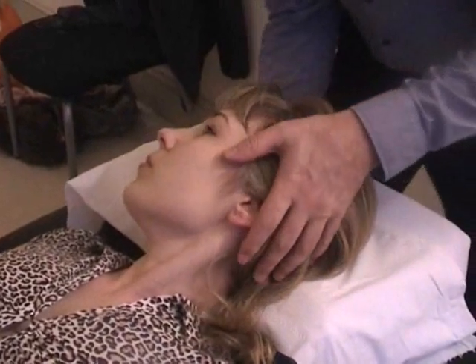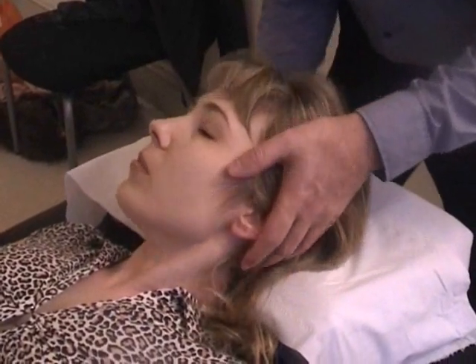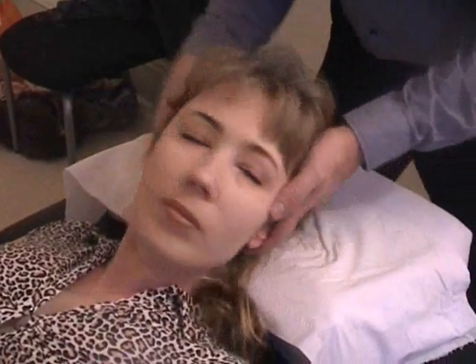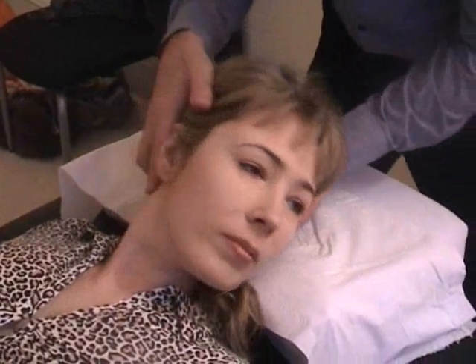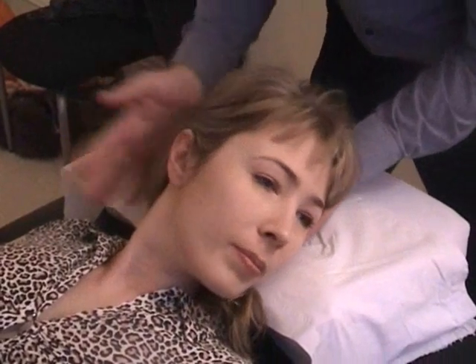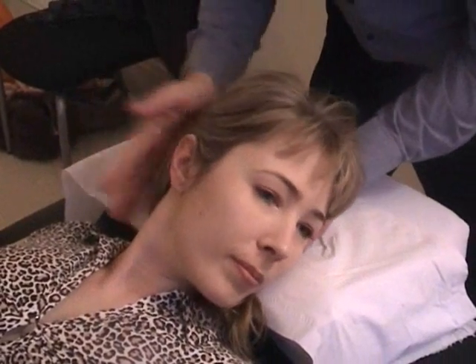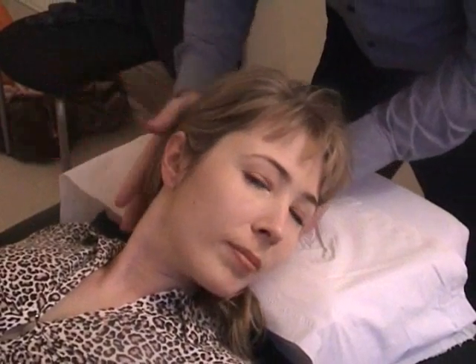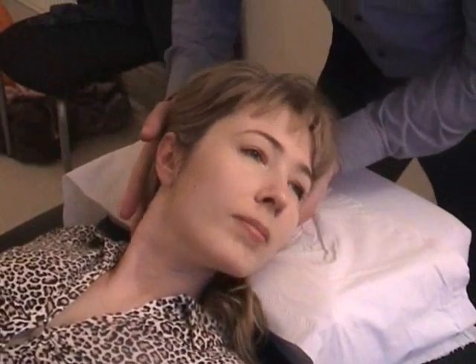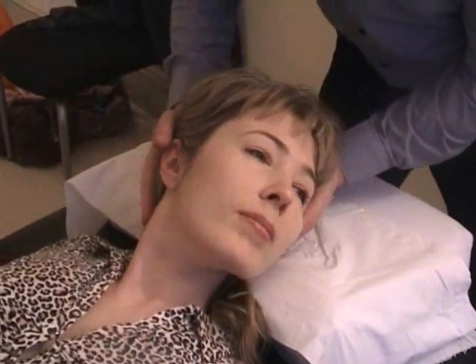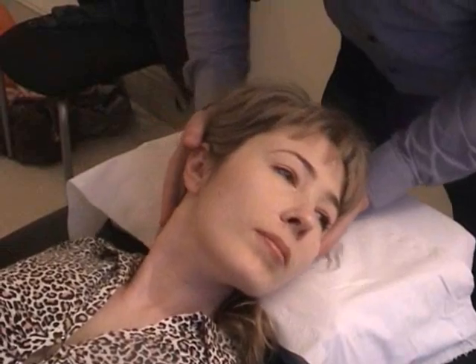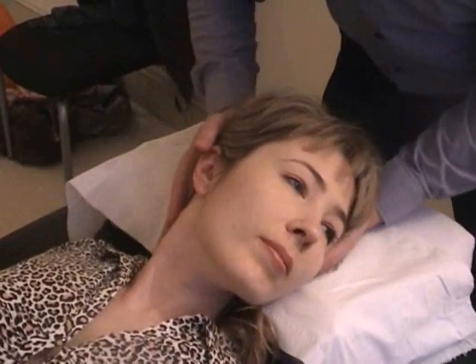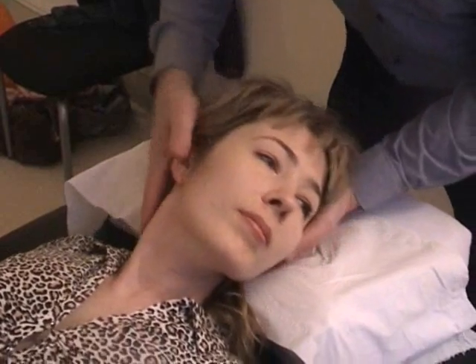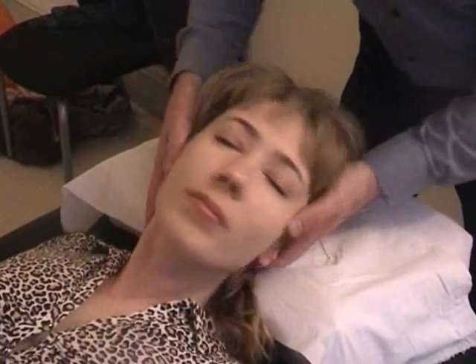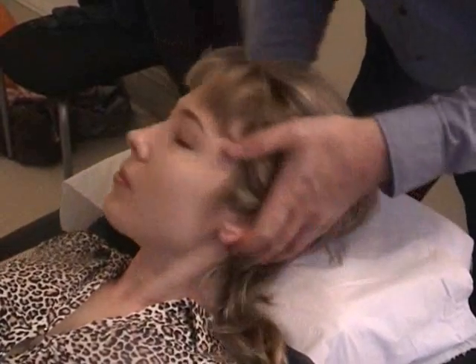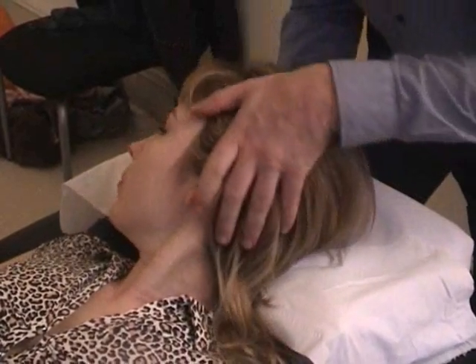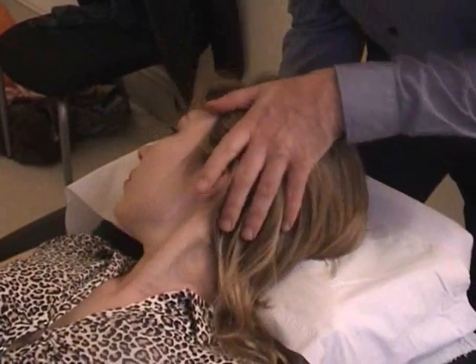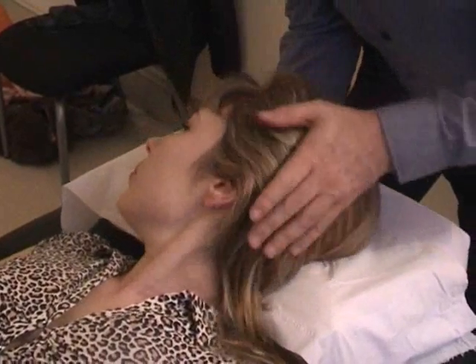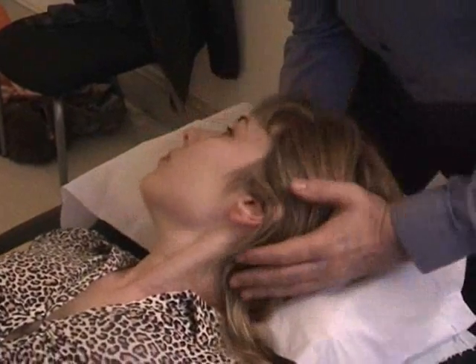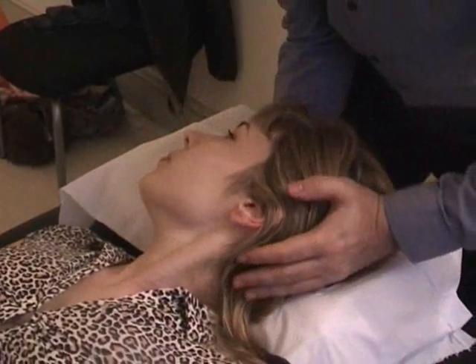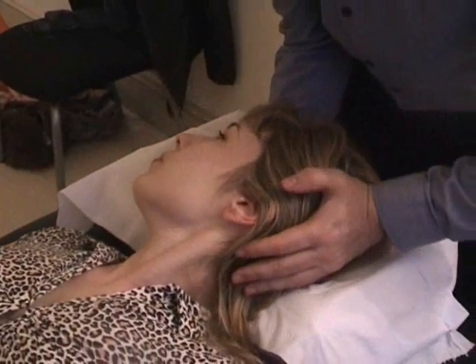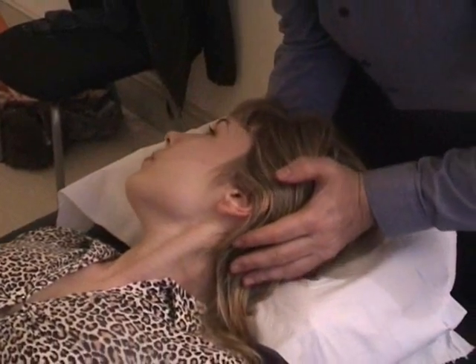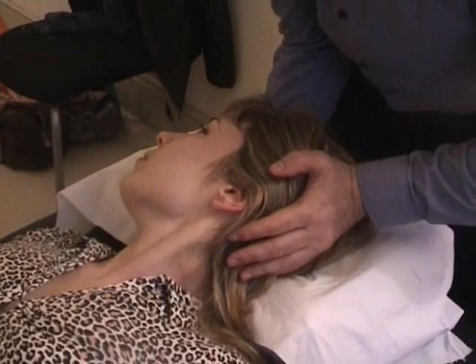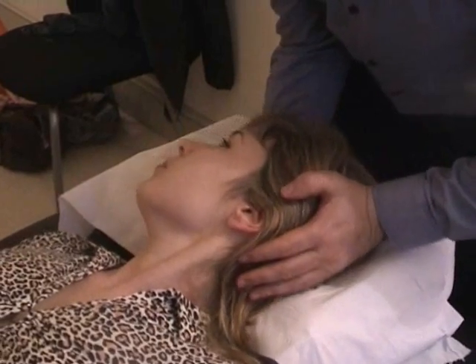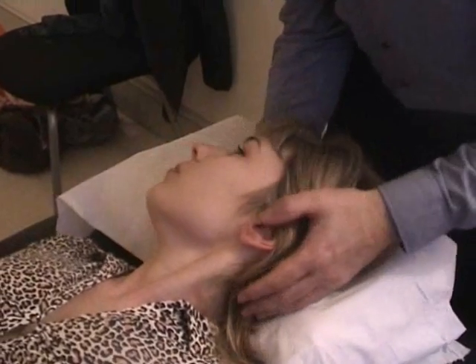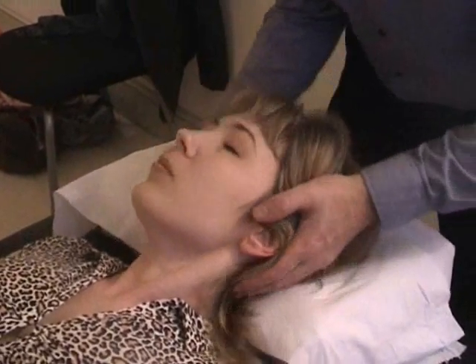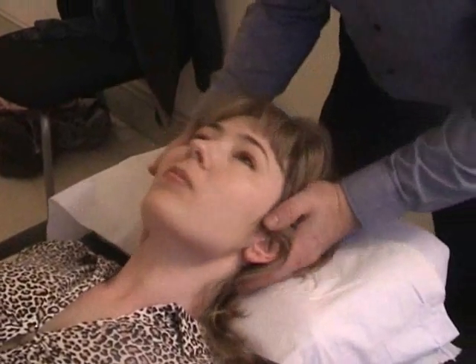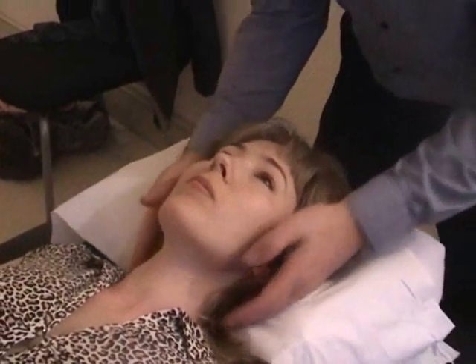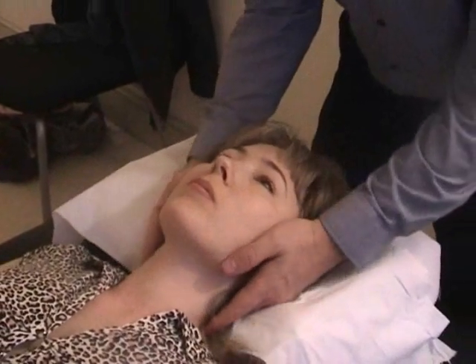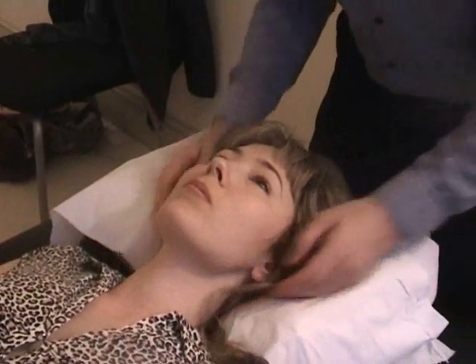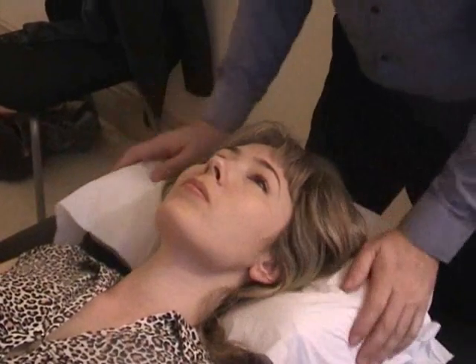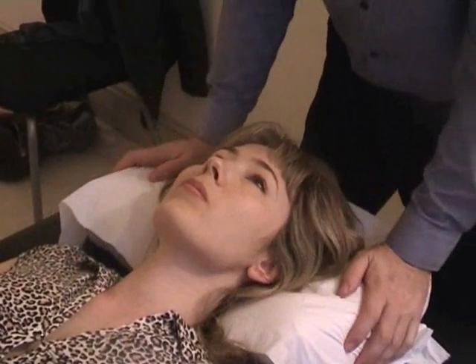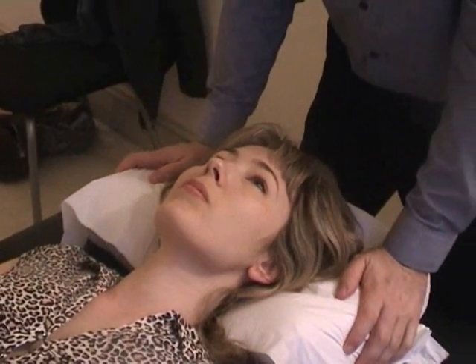Once again, turn your head to the left and push the head to the right. And turn your head to the right and push the head to the left. It should be rock solid, and here it's not, so we need to go ahead and look at how to fix that.